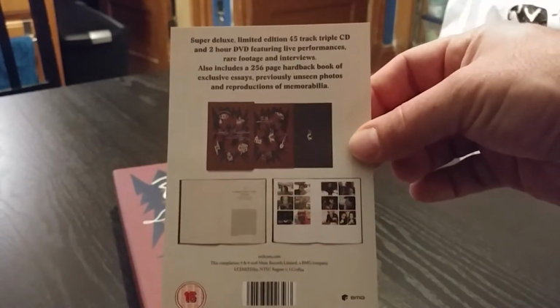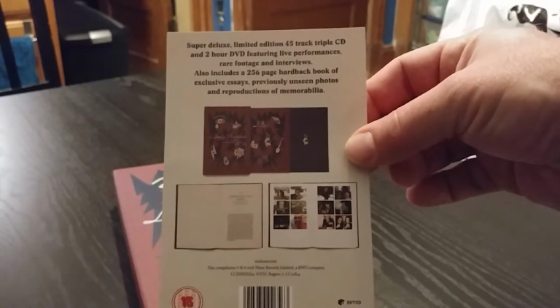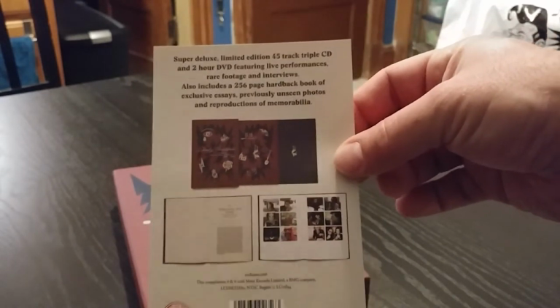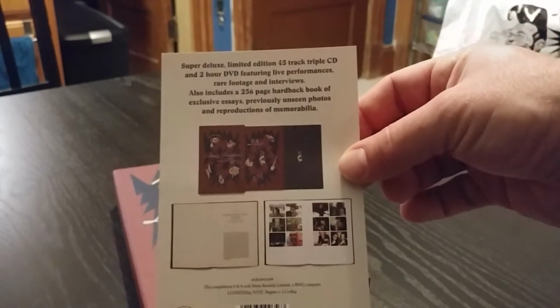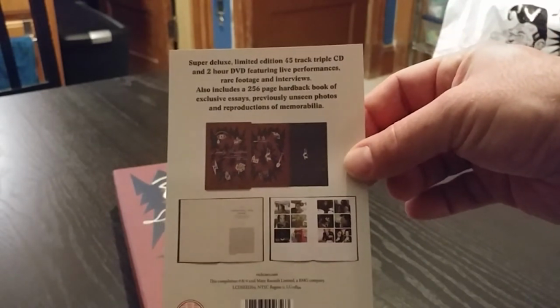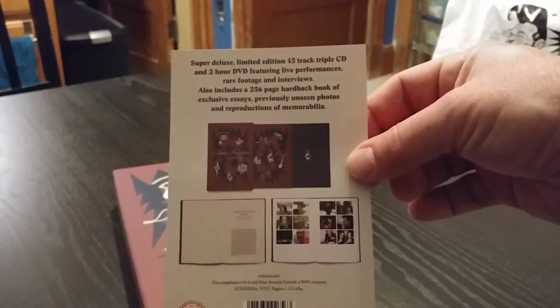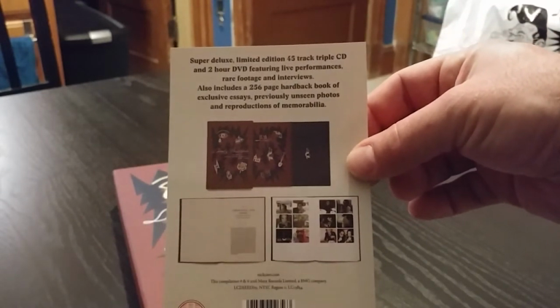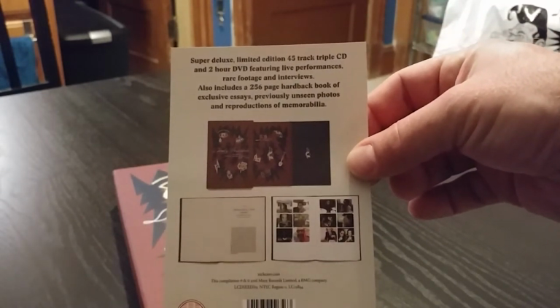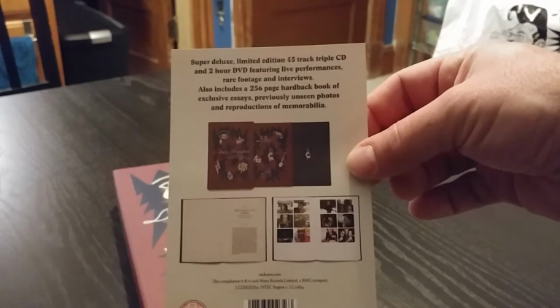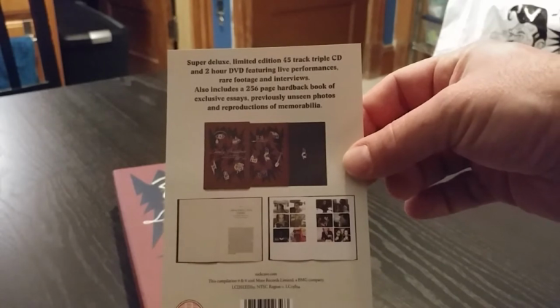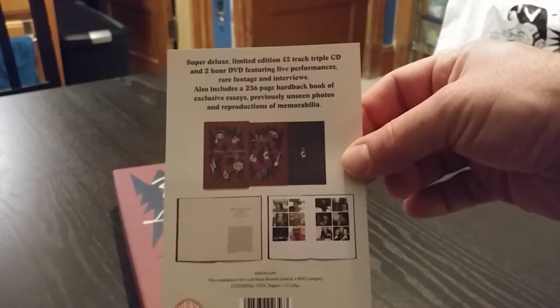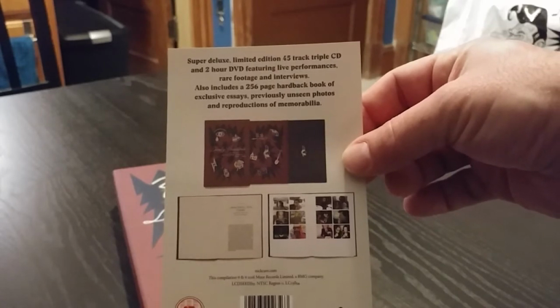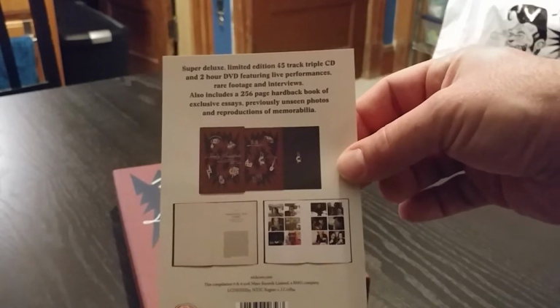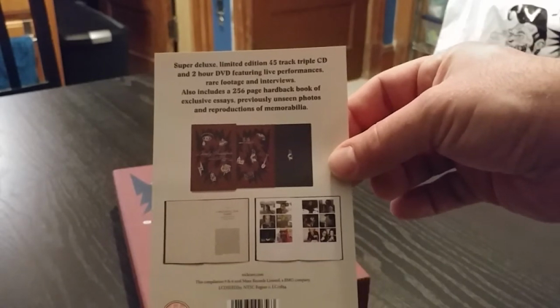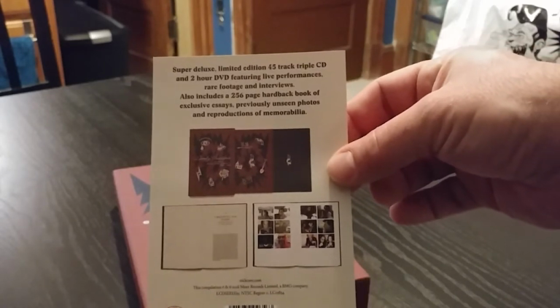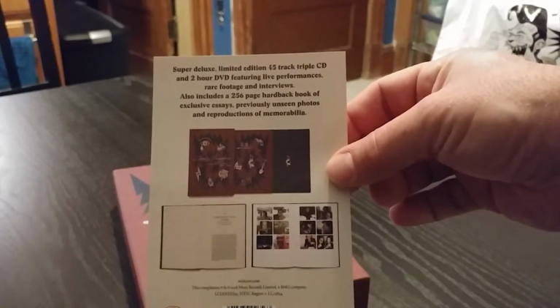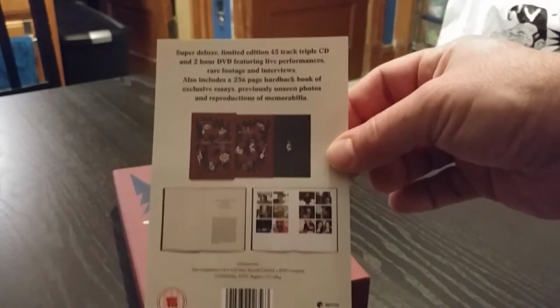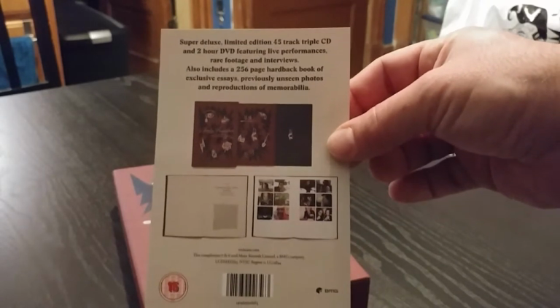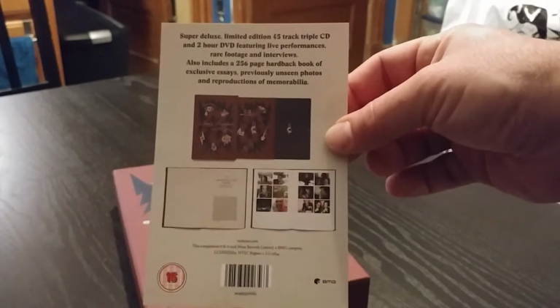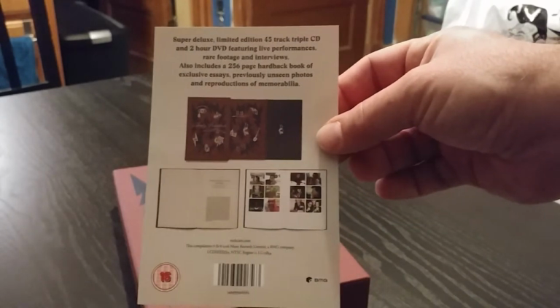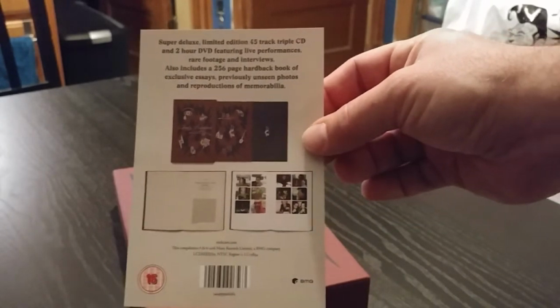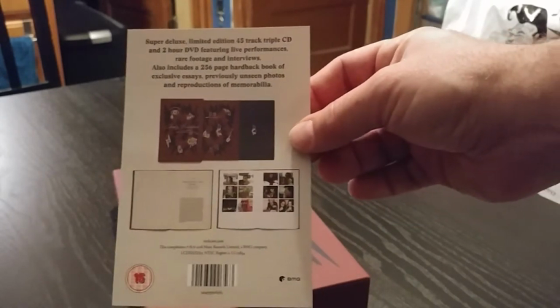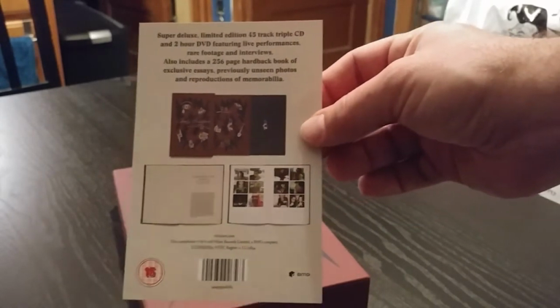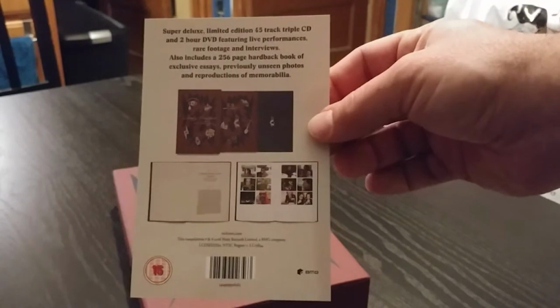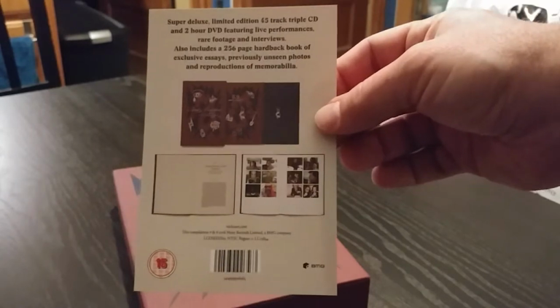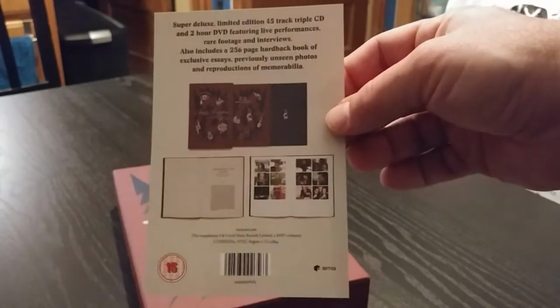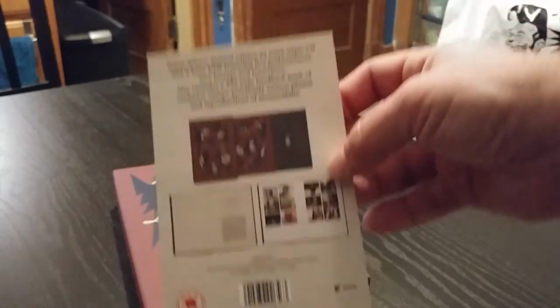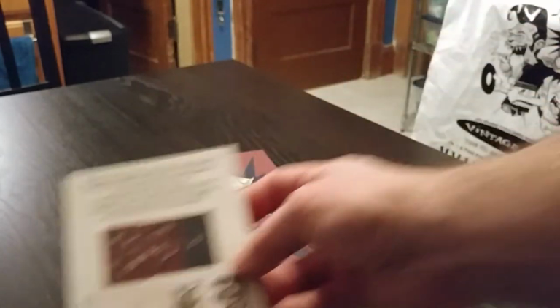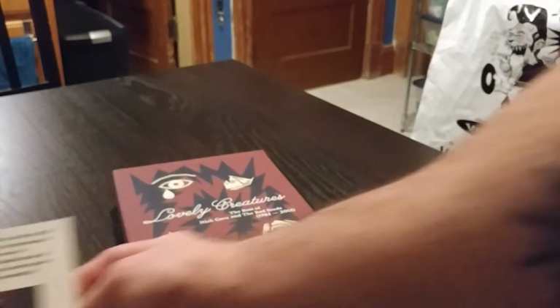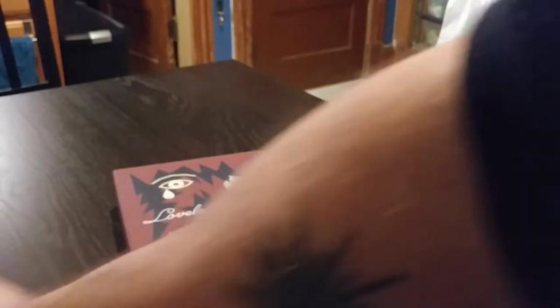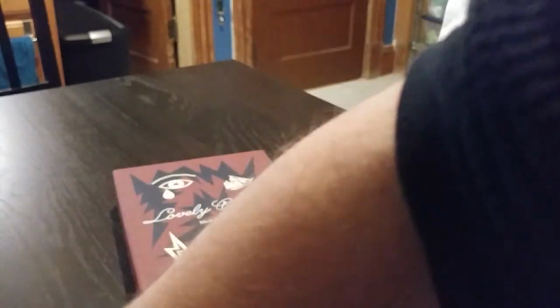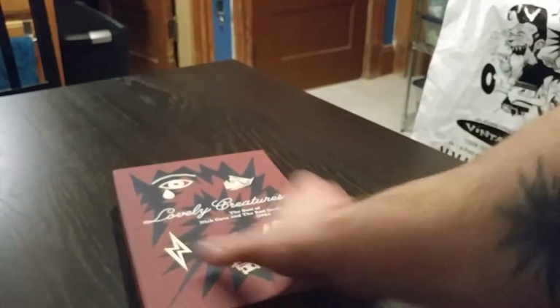It comes with a book, so it's 3 CD, DVD, and a book. 45 tracks, 2 hour DVD, live performances, rare footage, interviews, and a book.